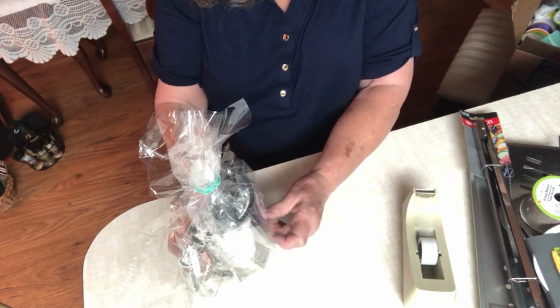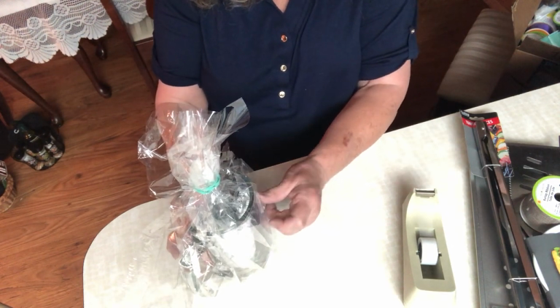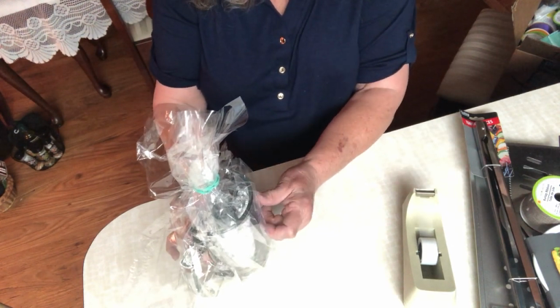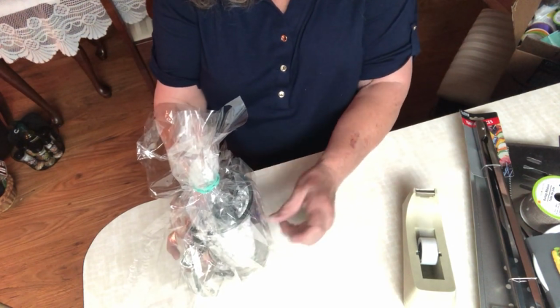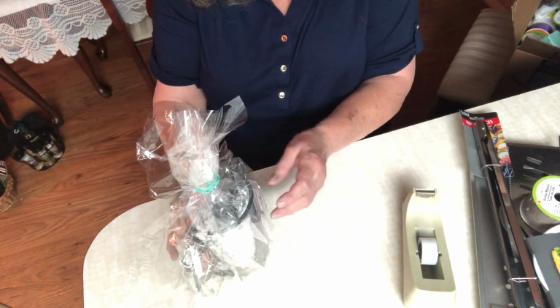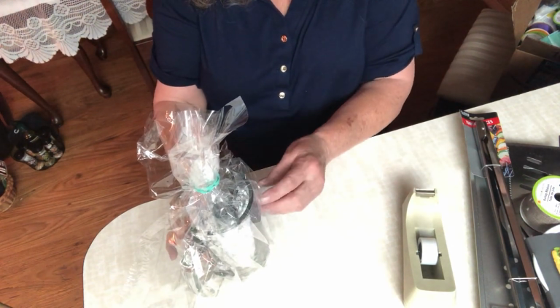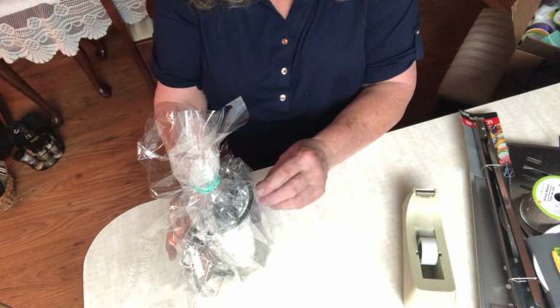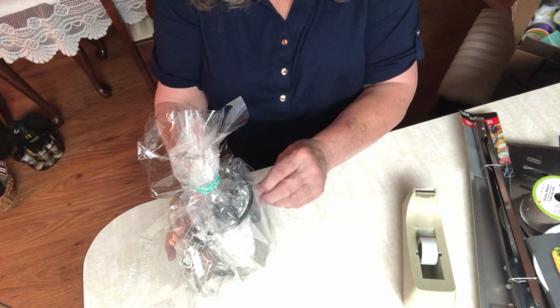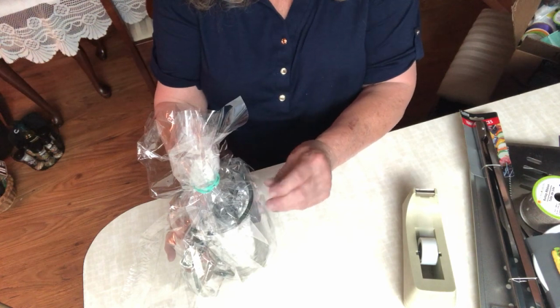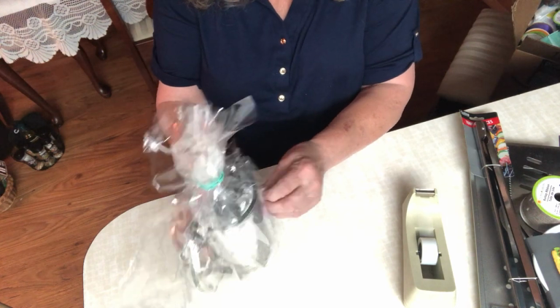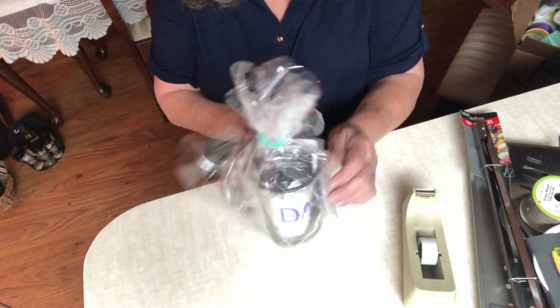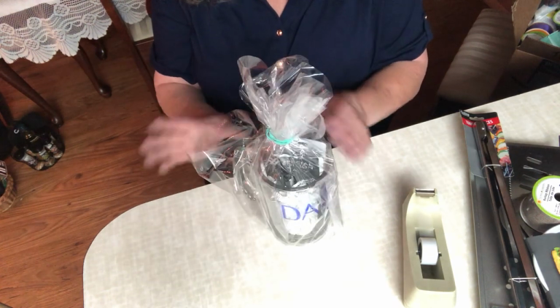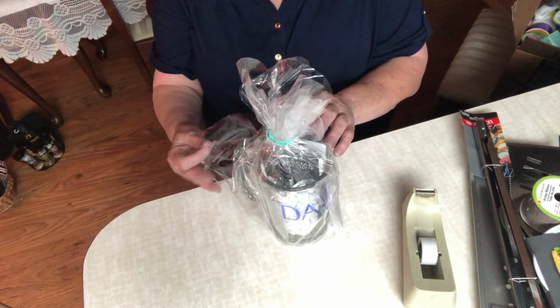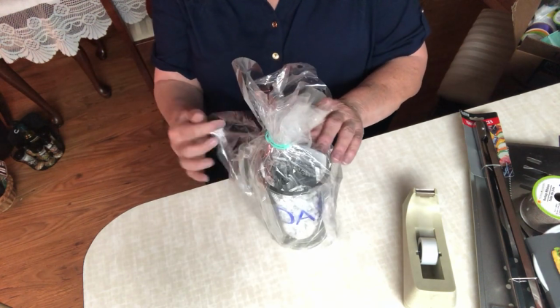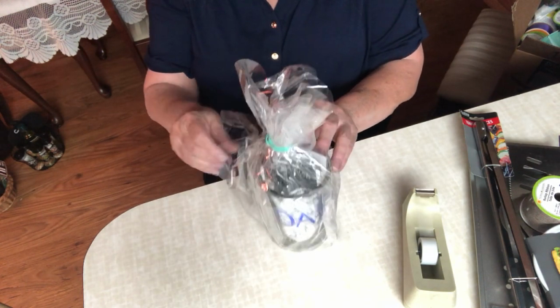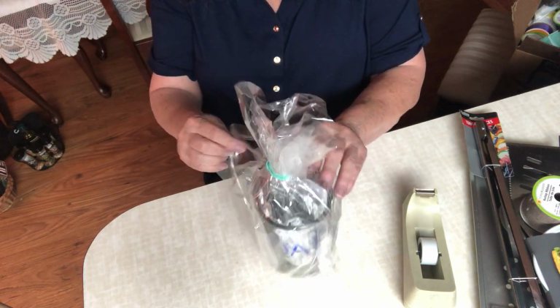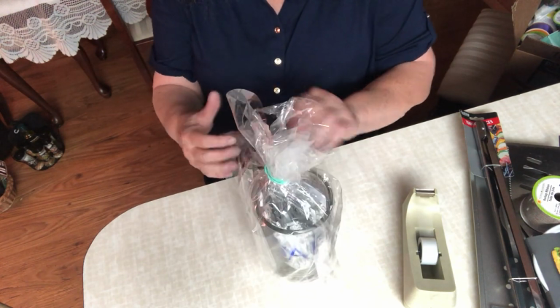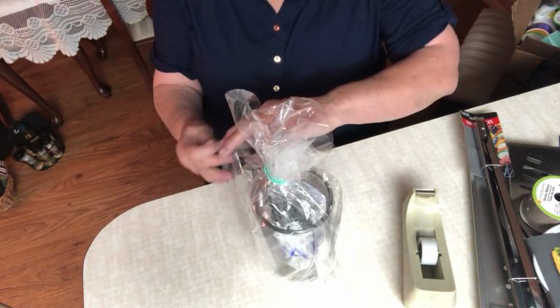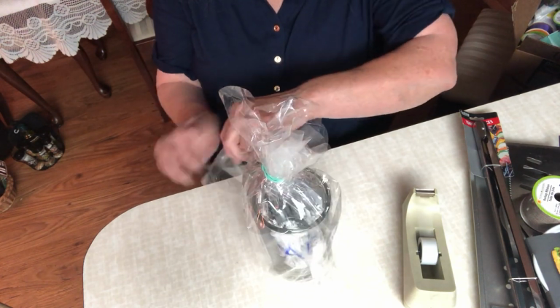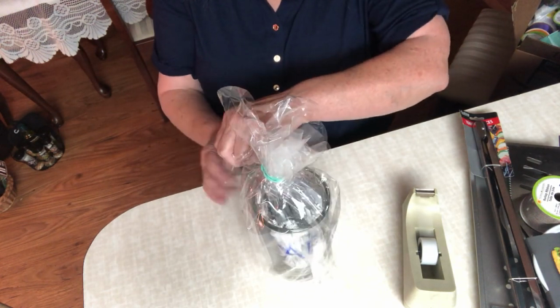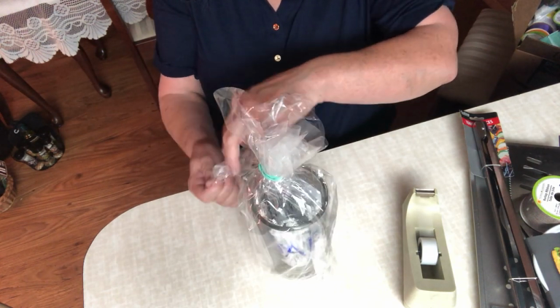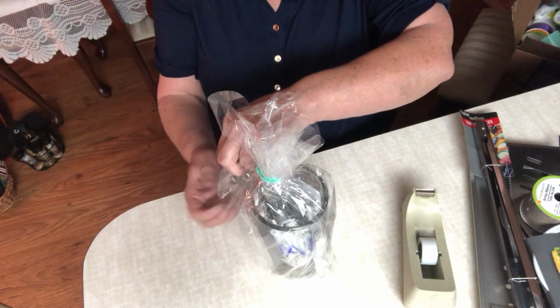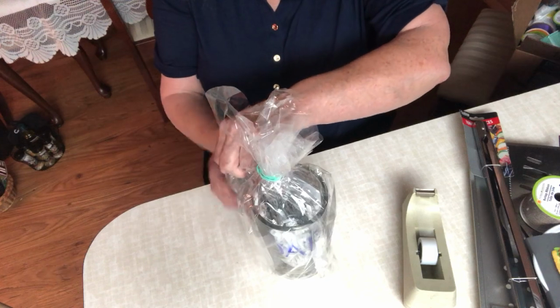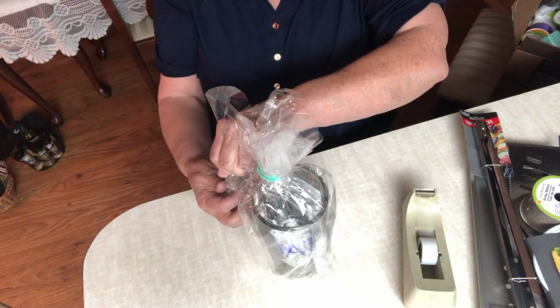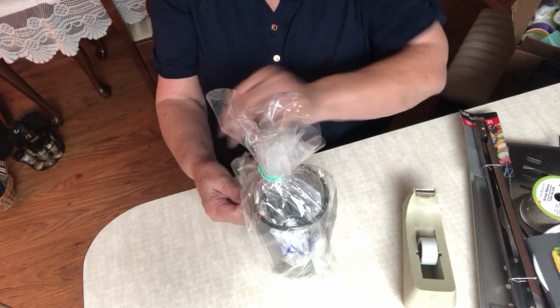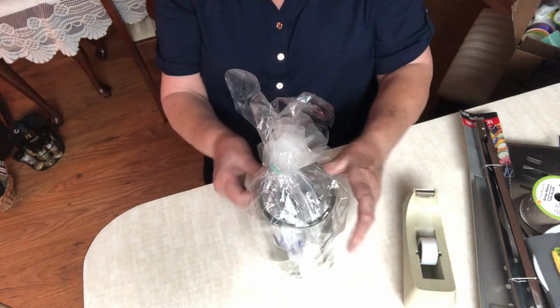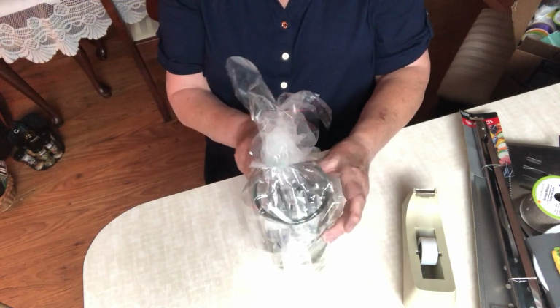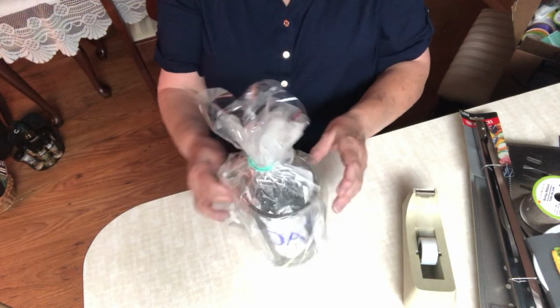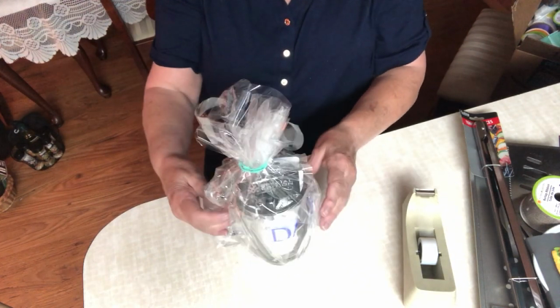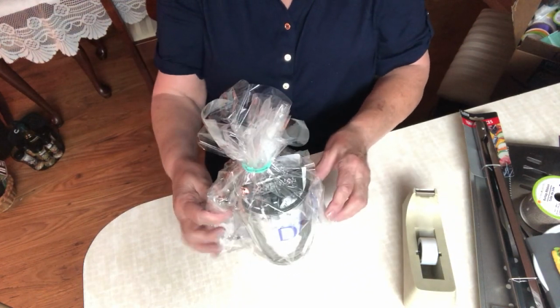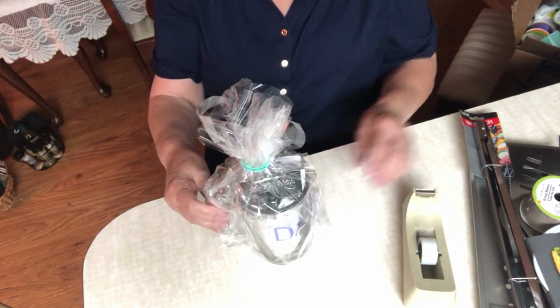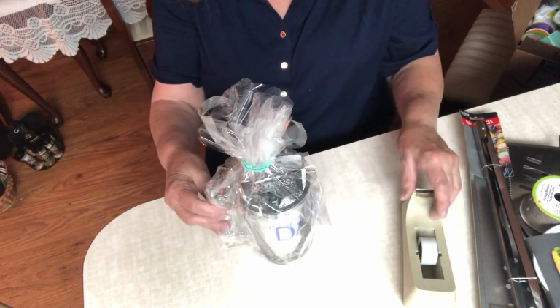I get some of my ribbon but not all of it from Dollar Tree. The reason I don't get all of it from Dollar Tree is because sometimes they don't have the colors that I would like.